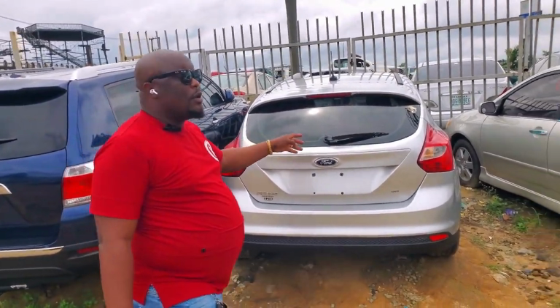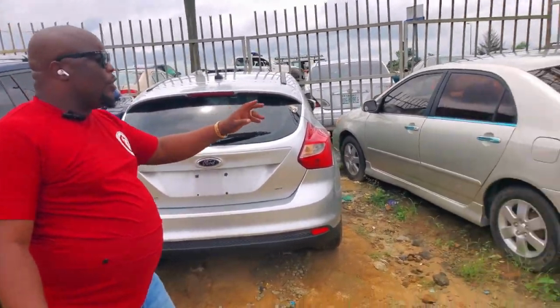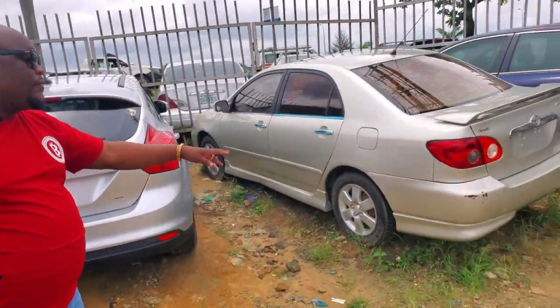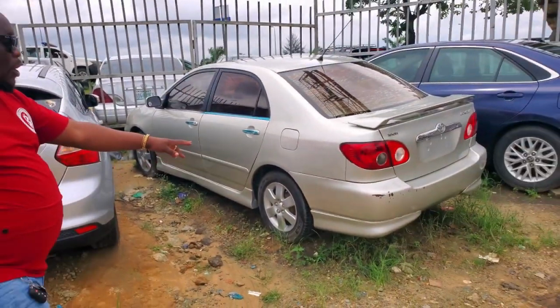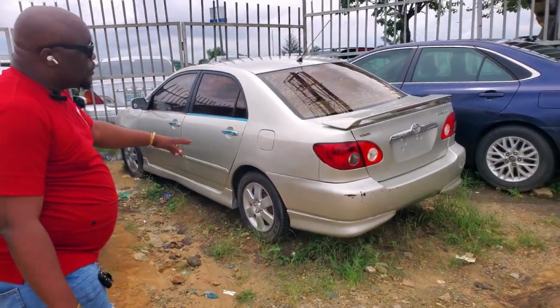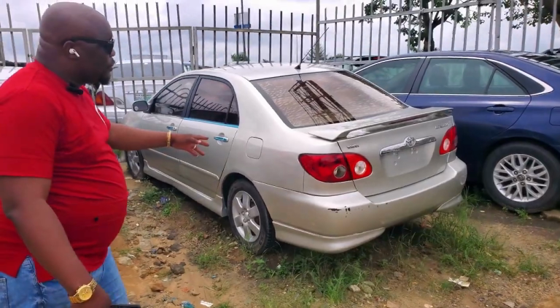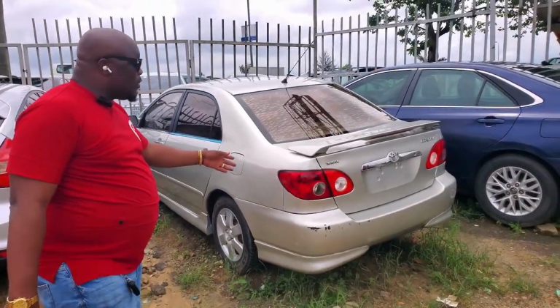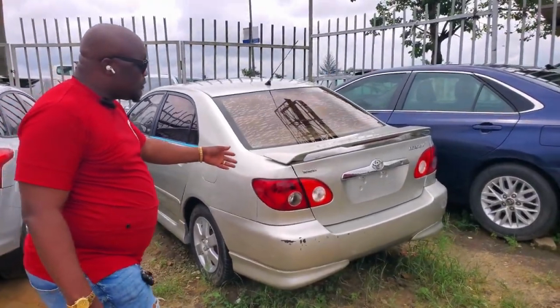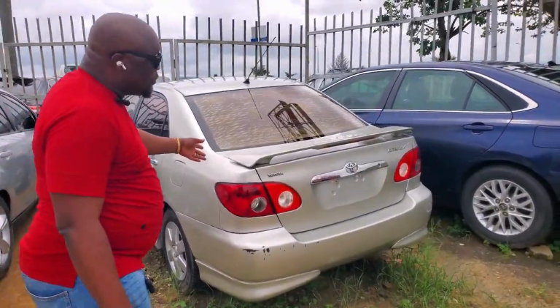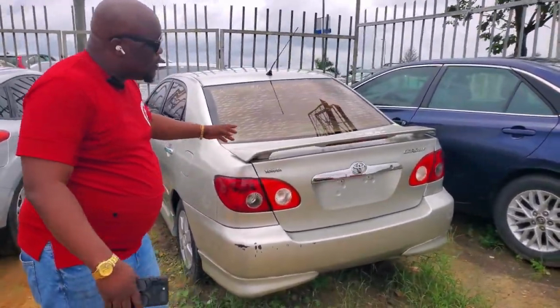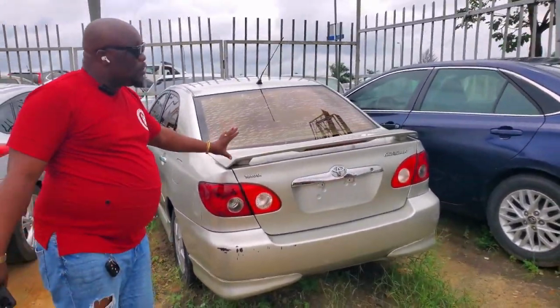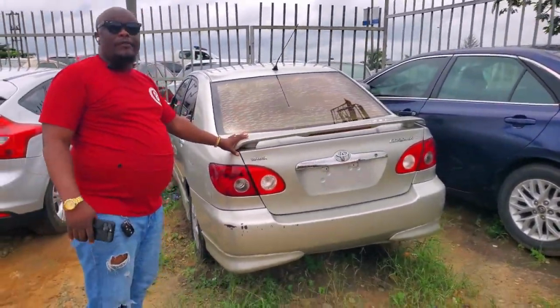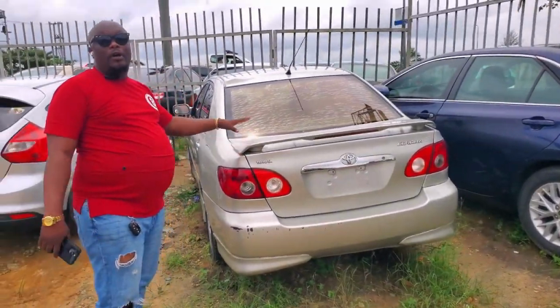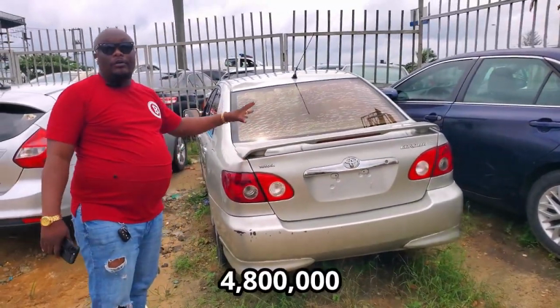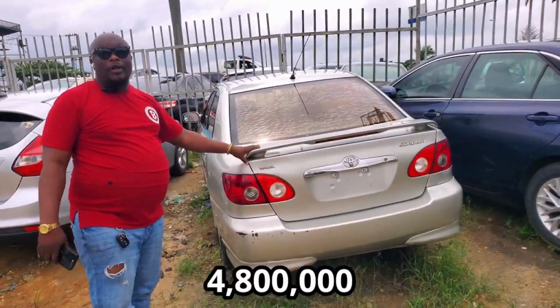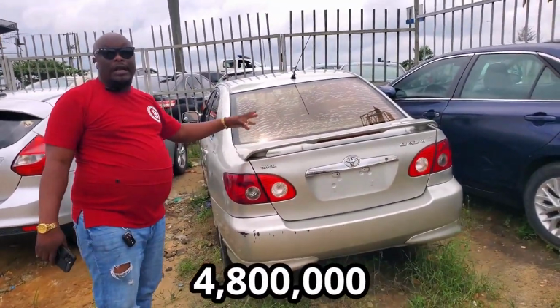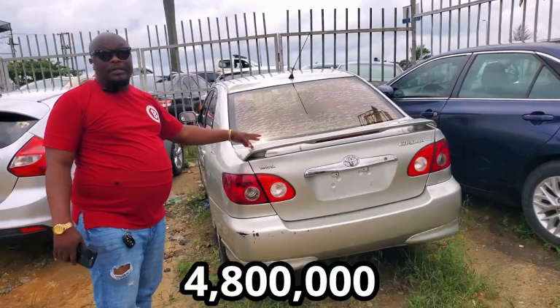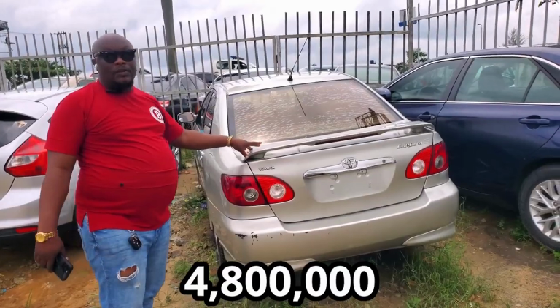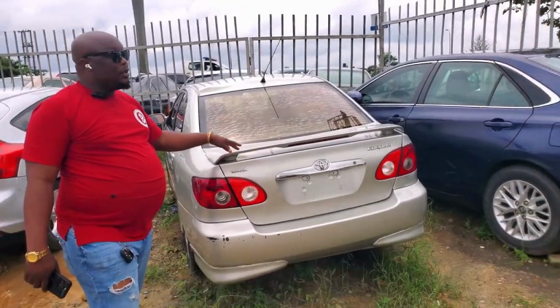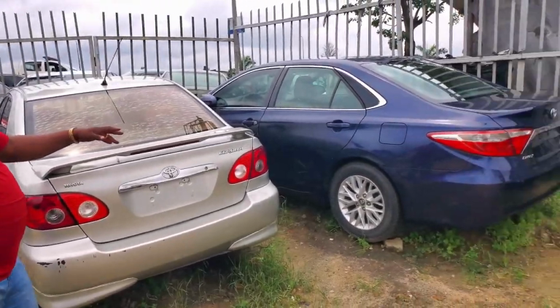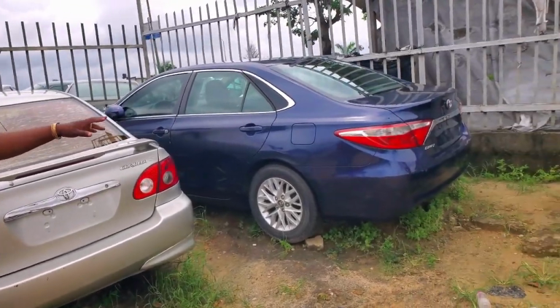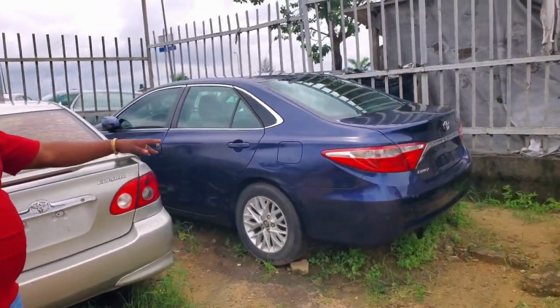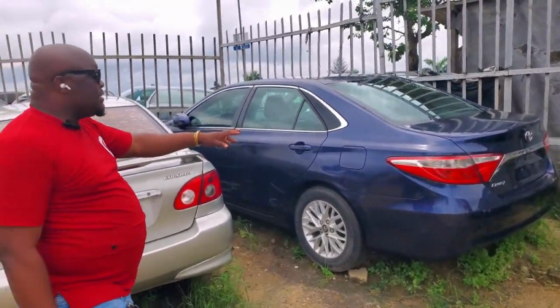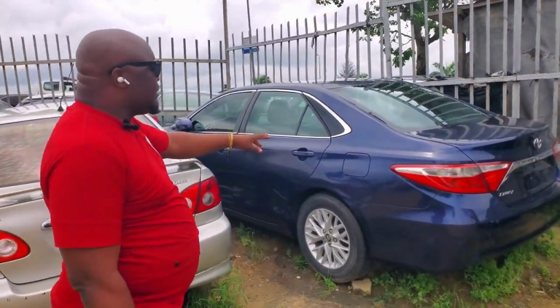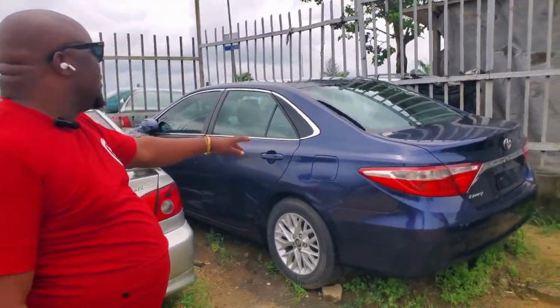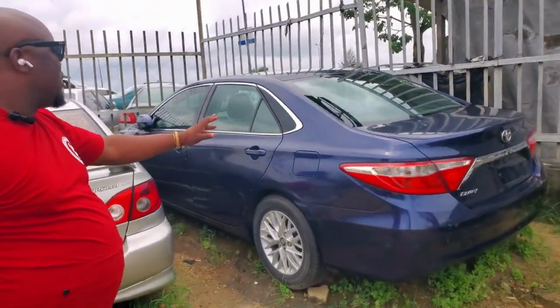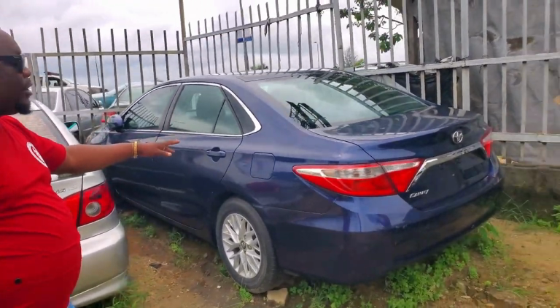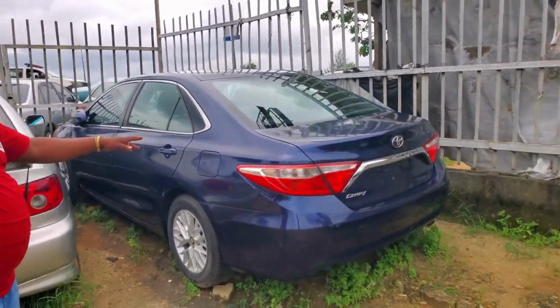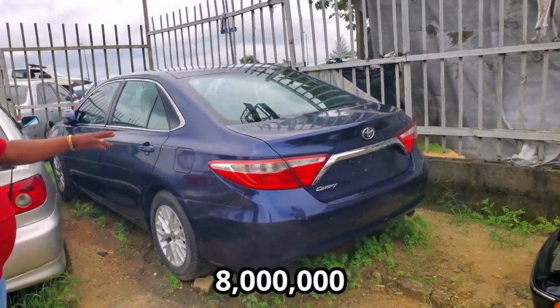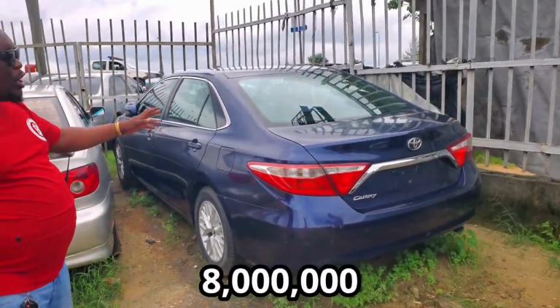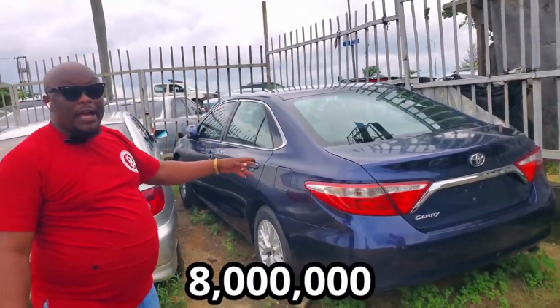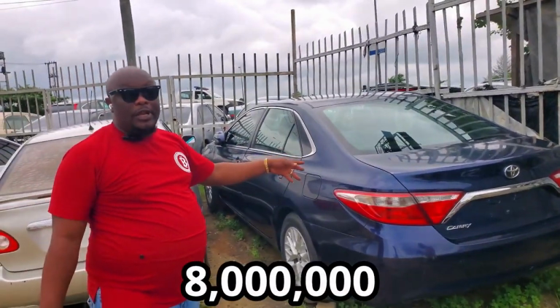We also have the sports Toyota Corolla sports, going for $4,800,000. We also have this 2016 Camry going for $8,000,000.